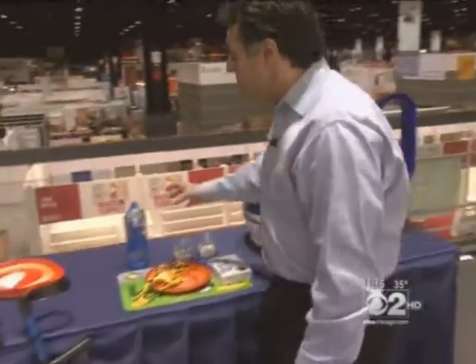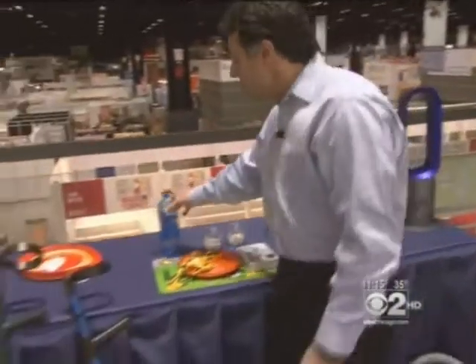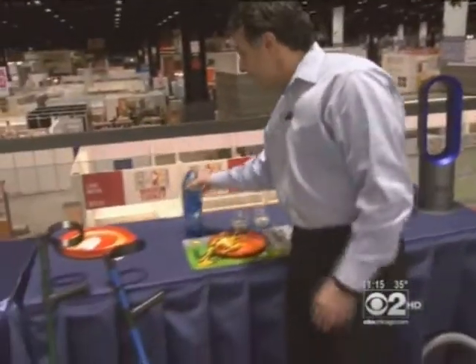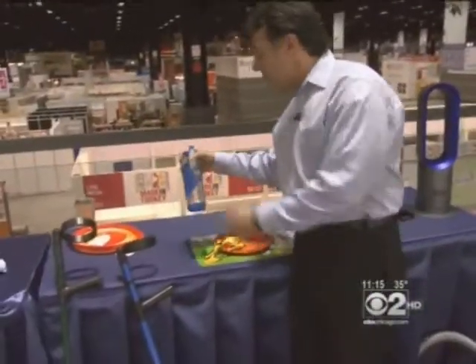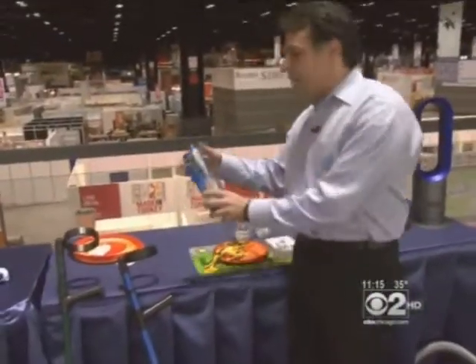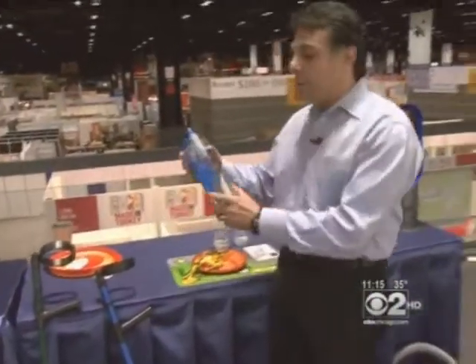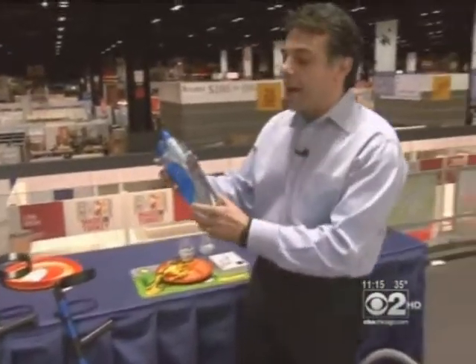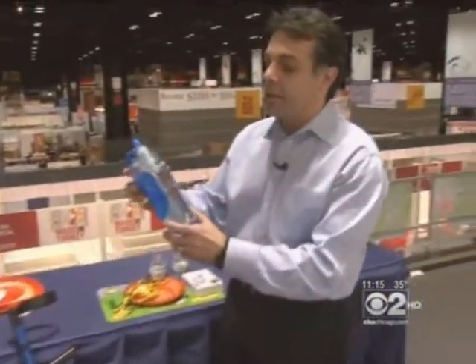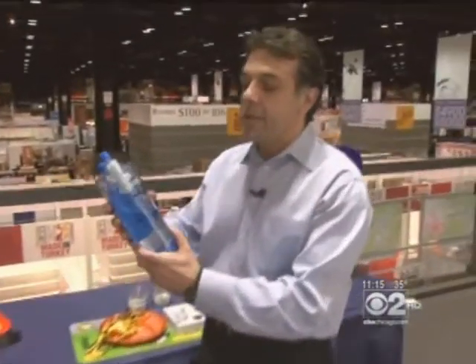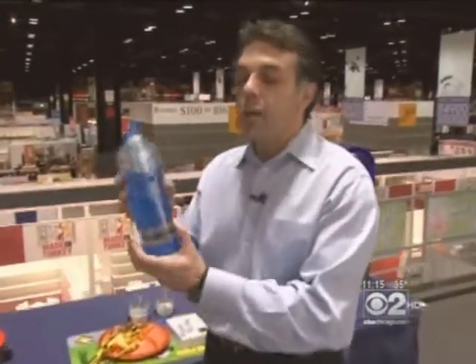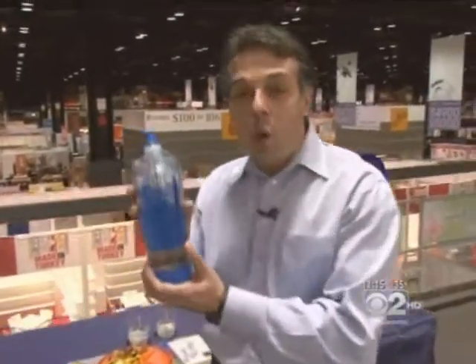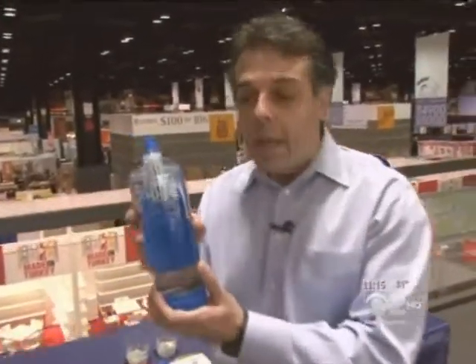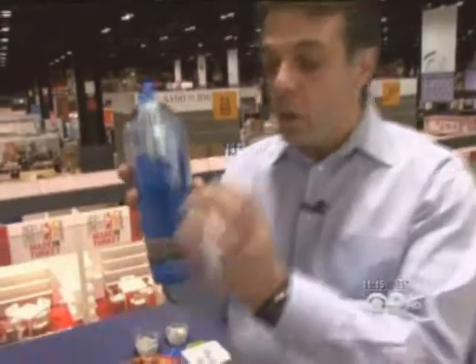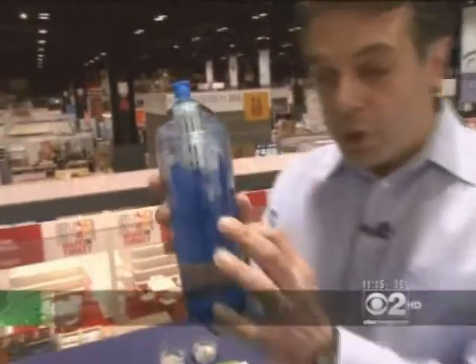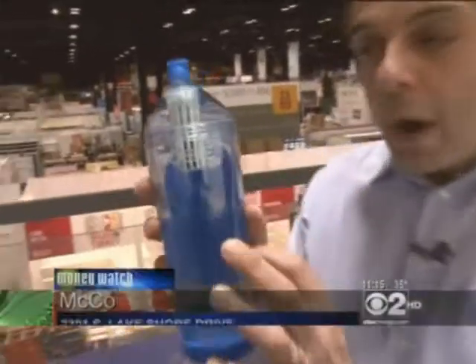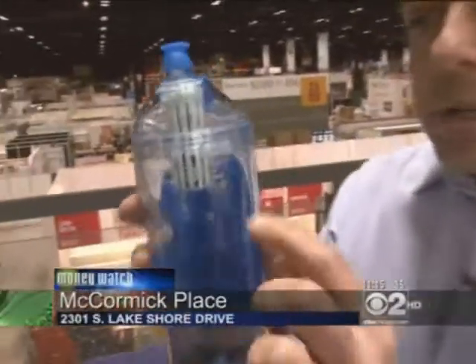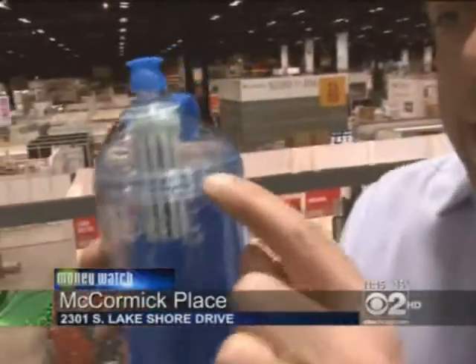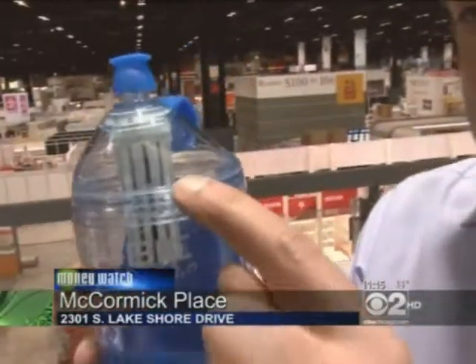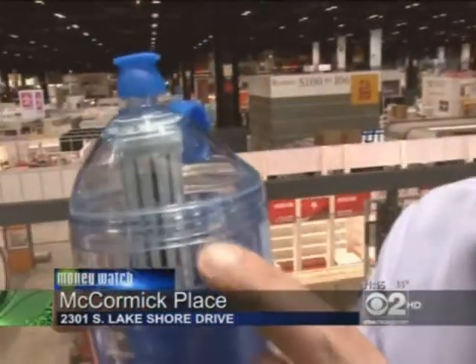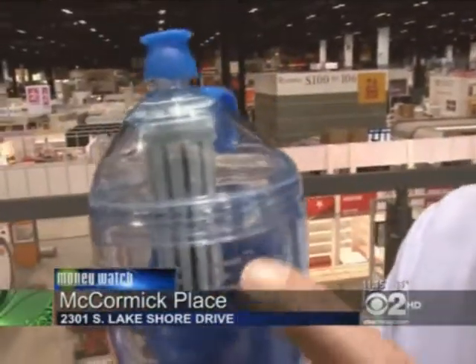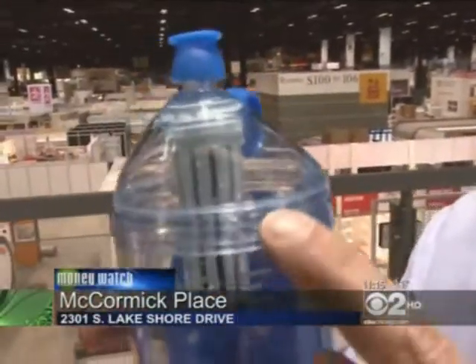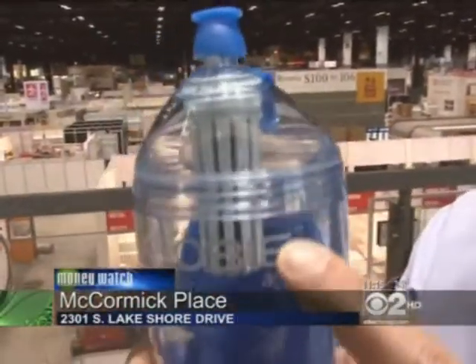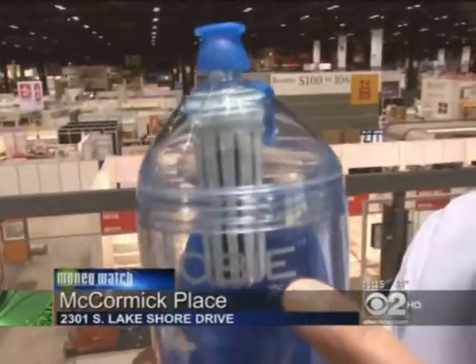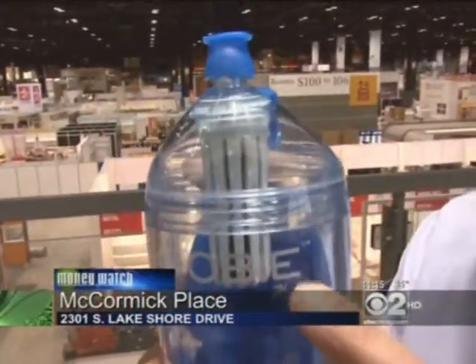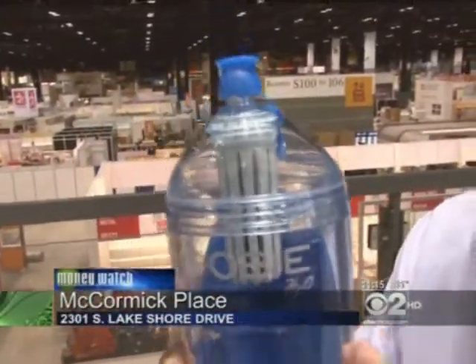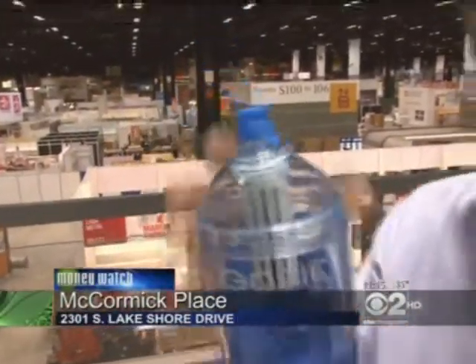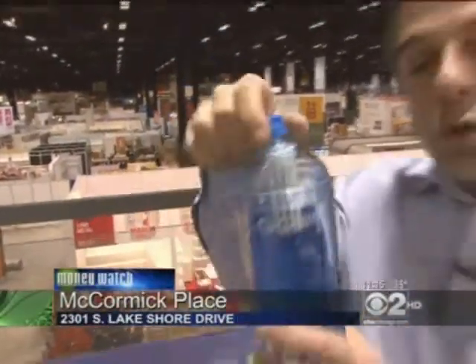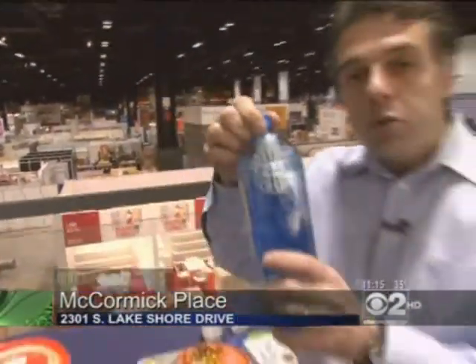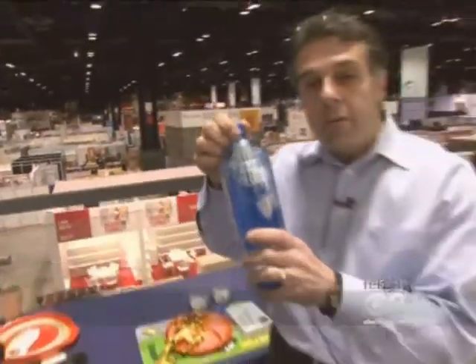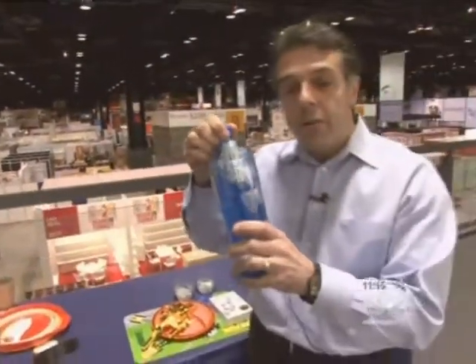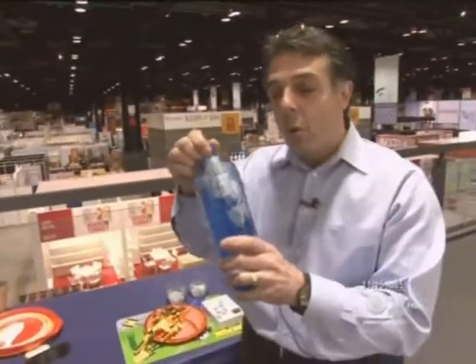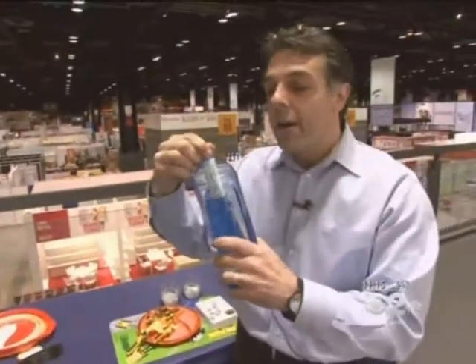This is something nice and simple and practical. This is the Gobi. You can put your water inside, and there's a filter inside it, so you can drink filtered water.